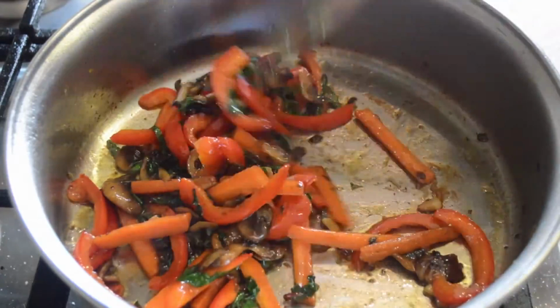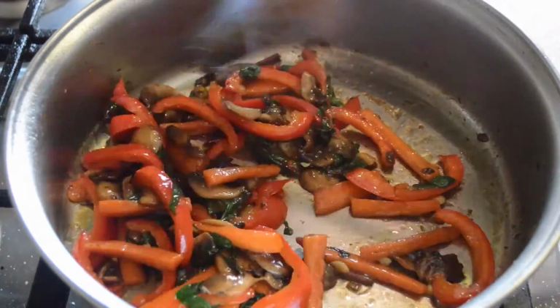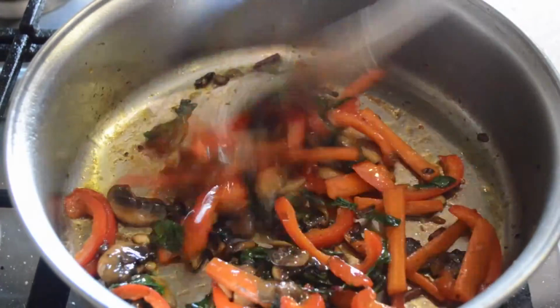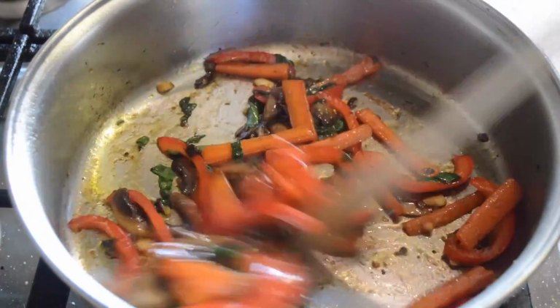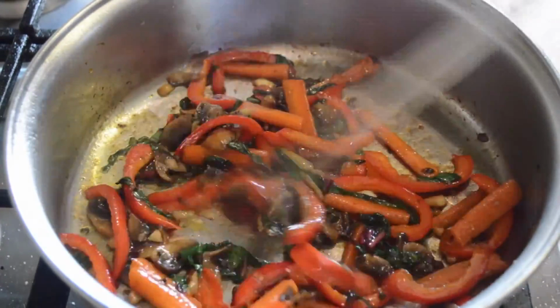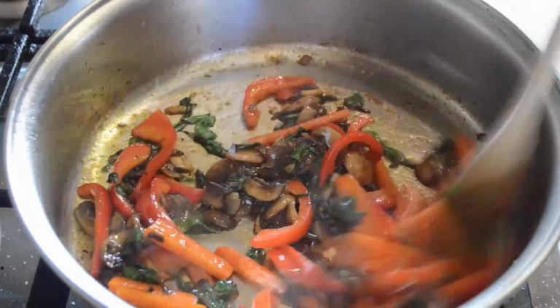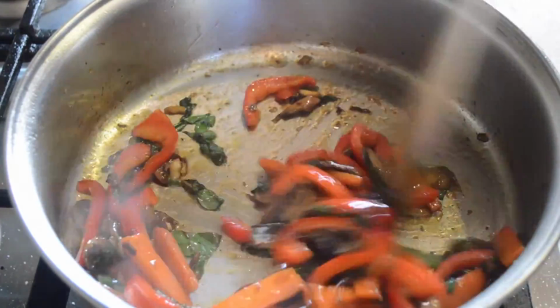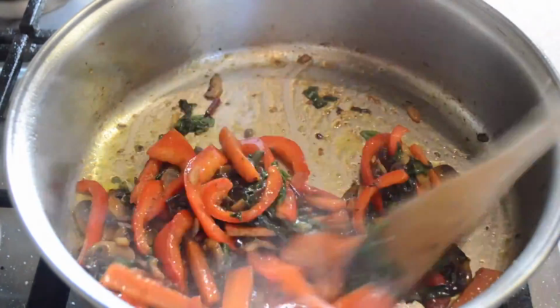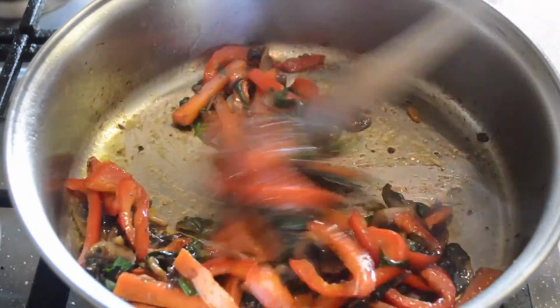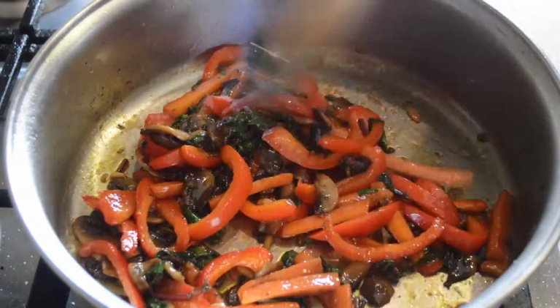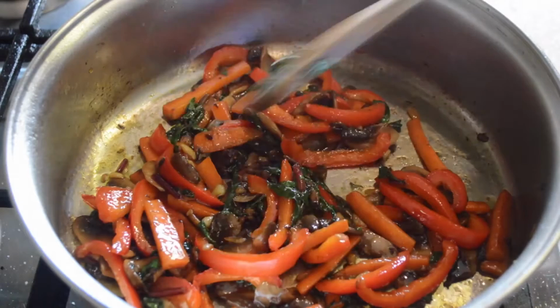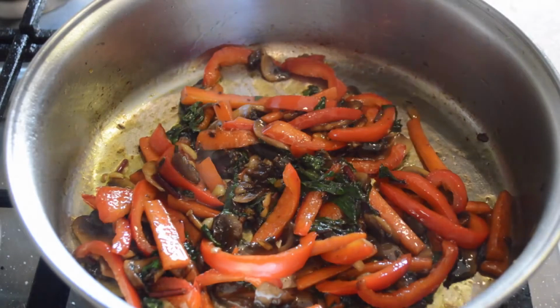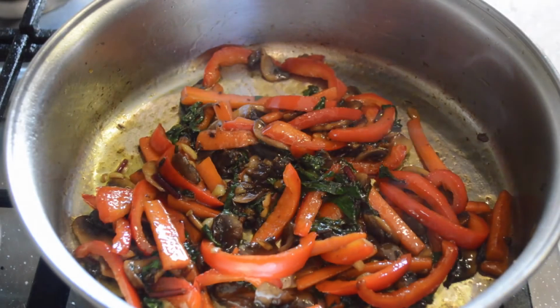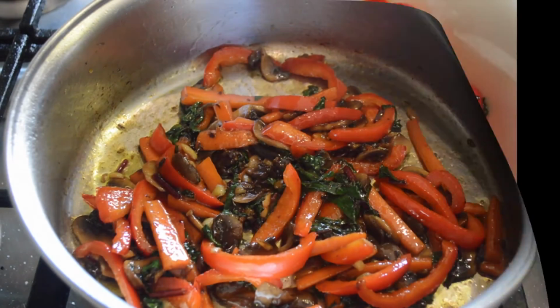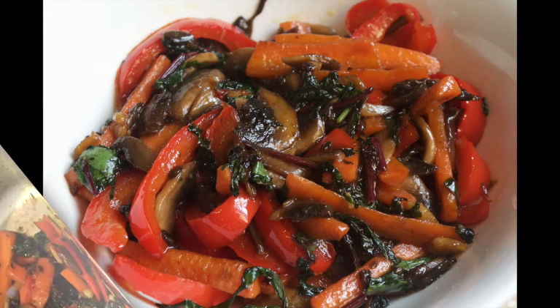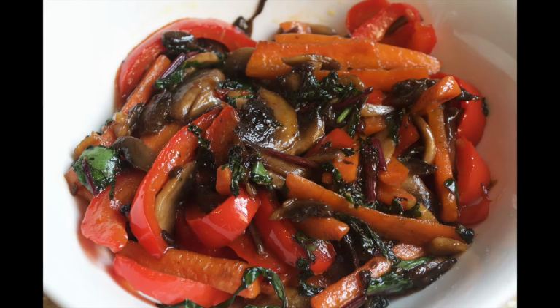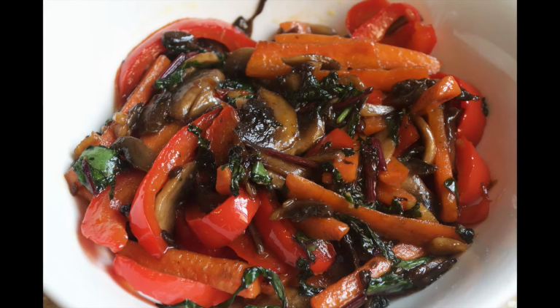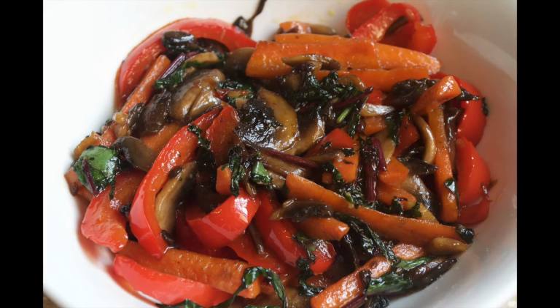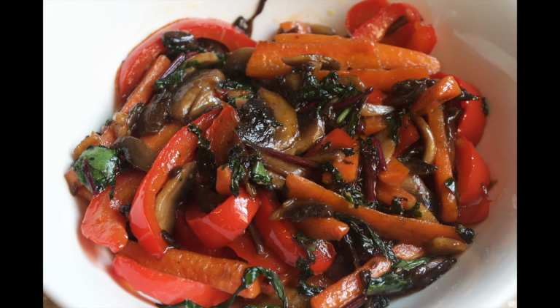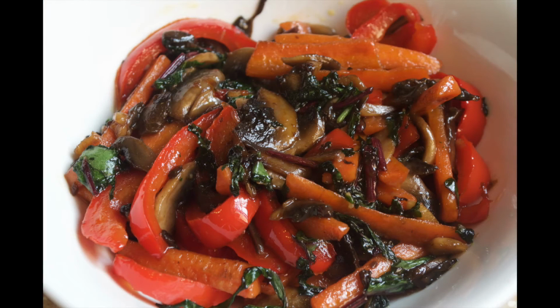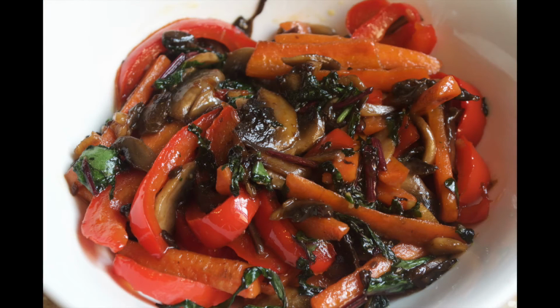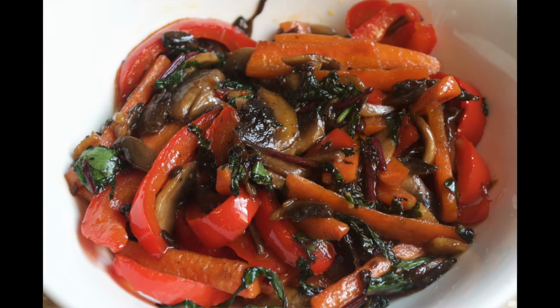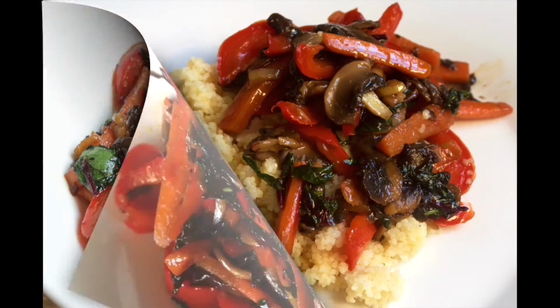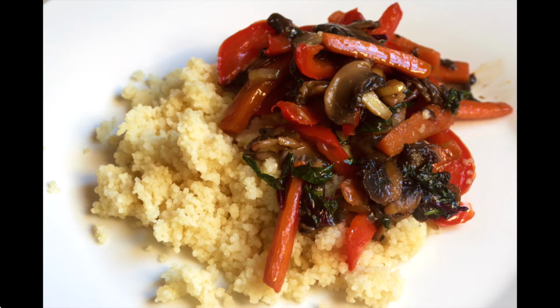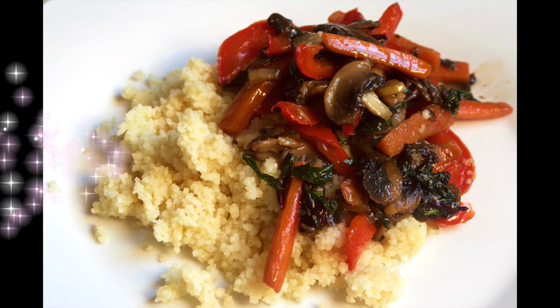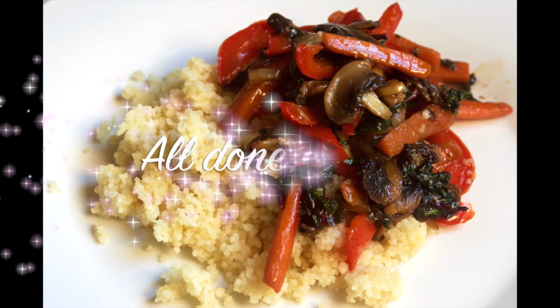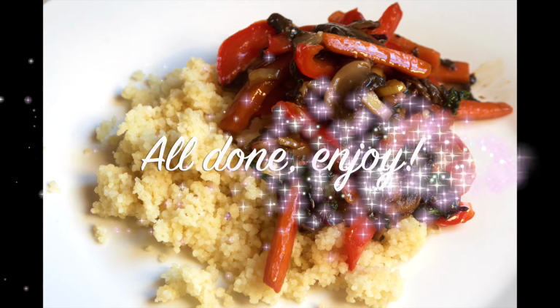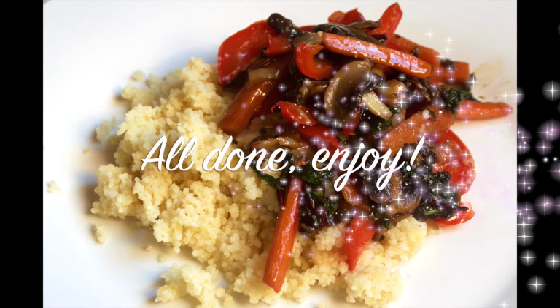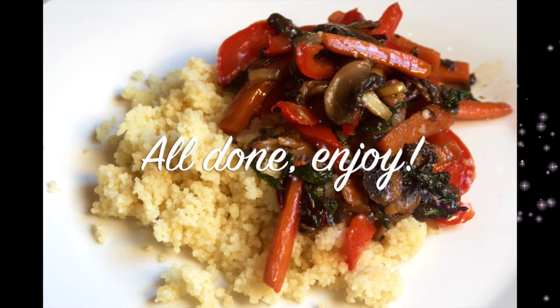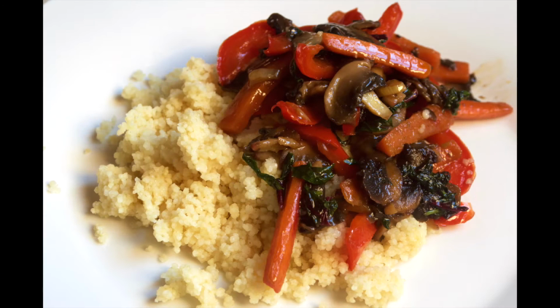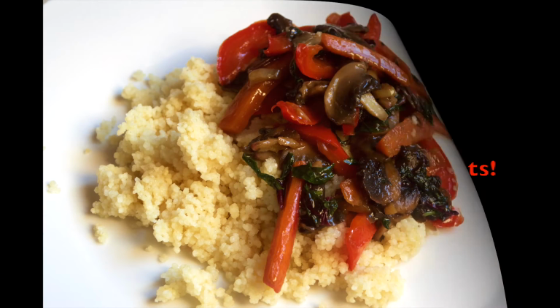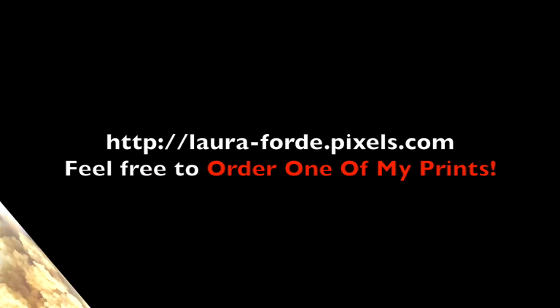And basically that's it. Our stir-fry is now cooked and ready to serve. Be sure to give it a try. You can serve it with some couscous as I did.